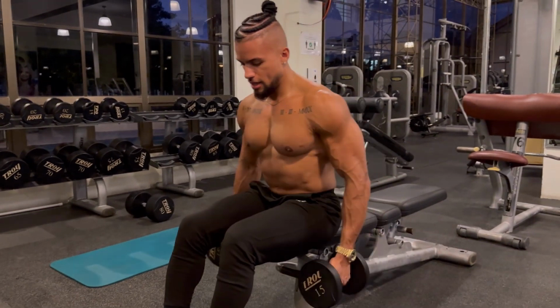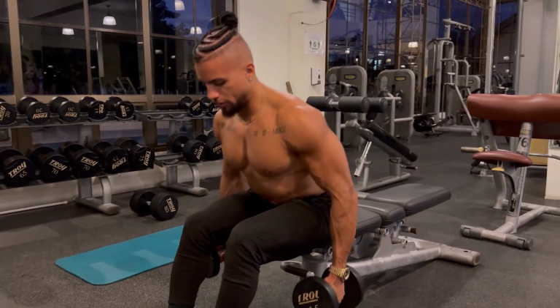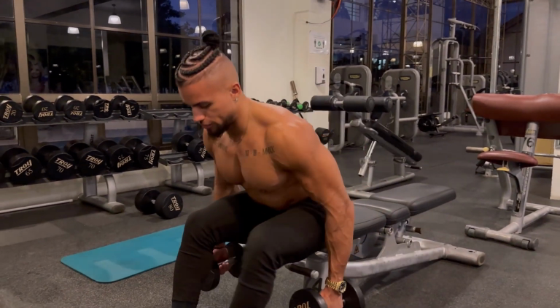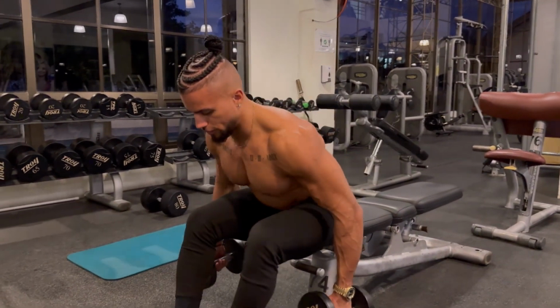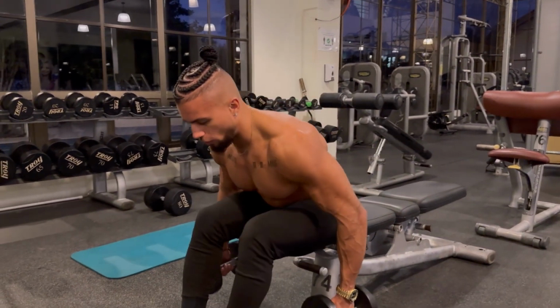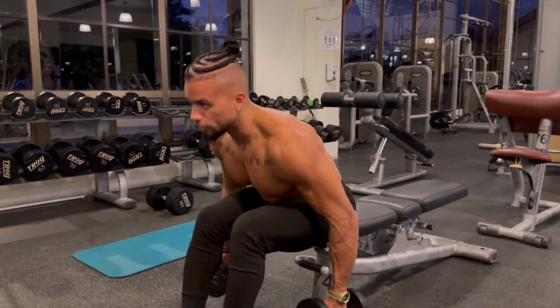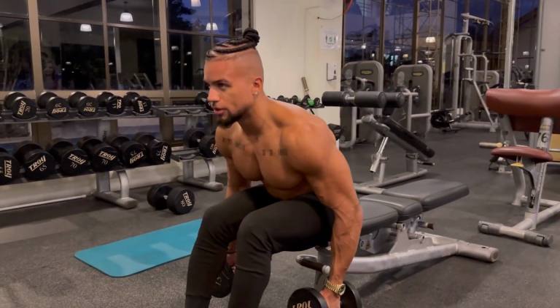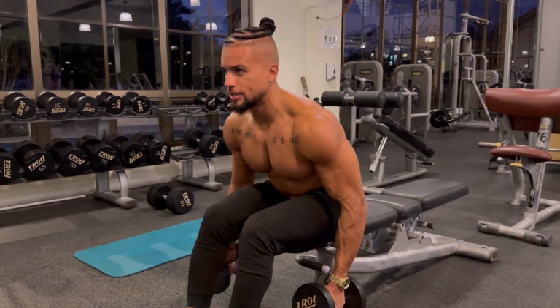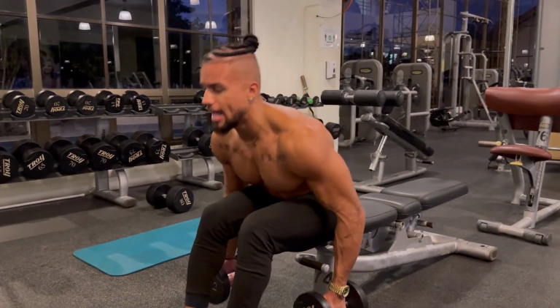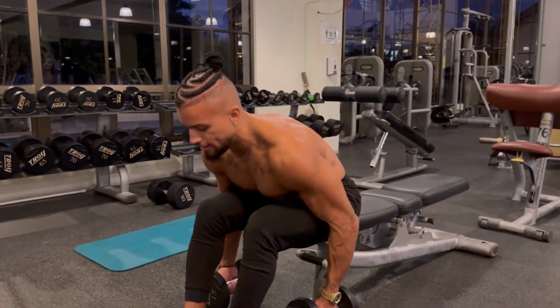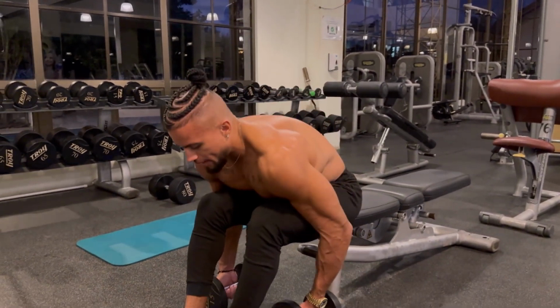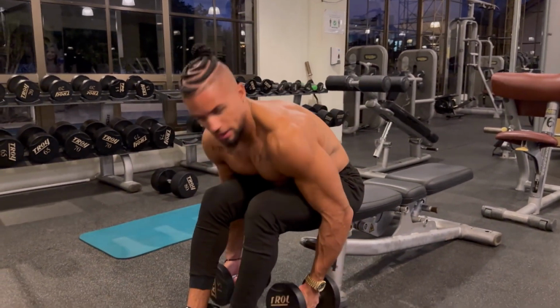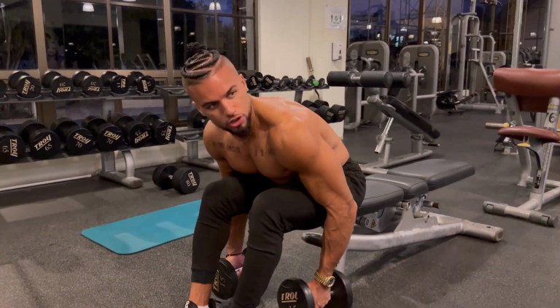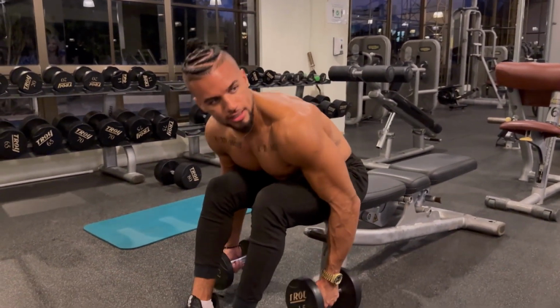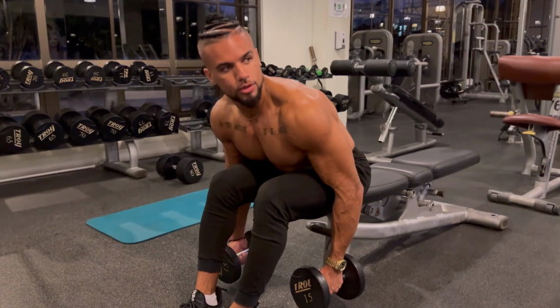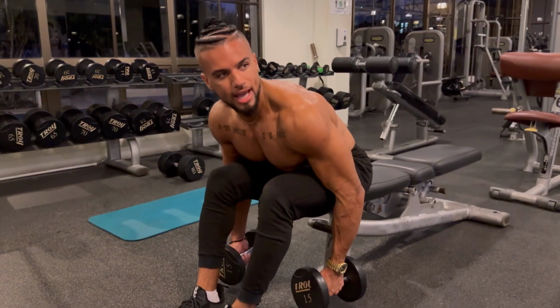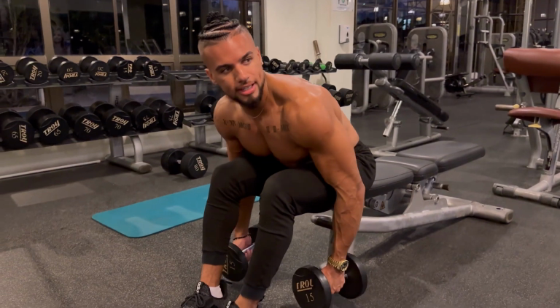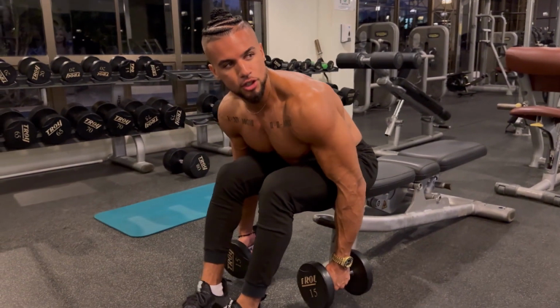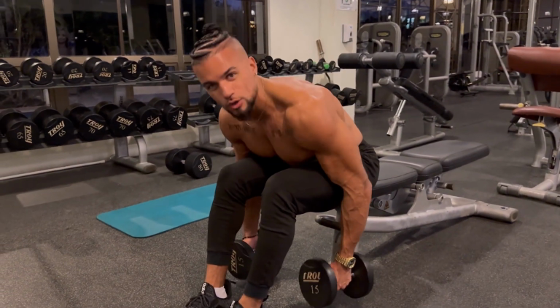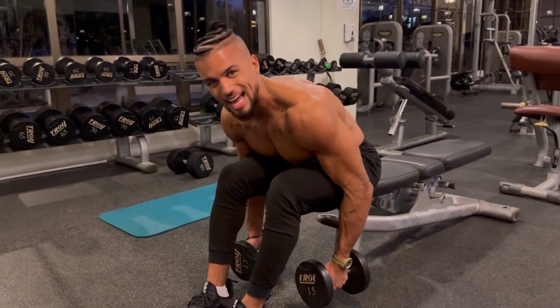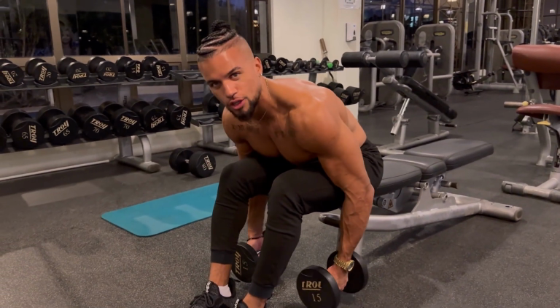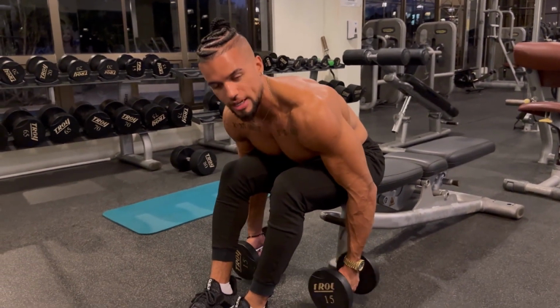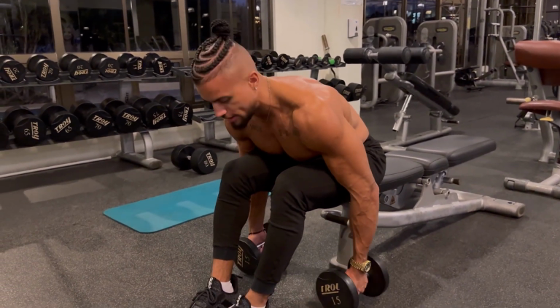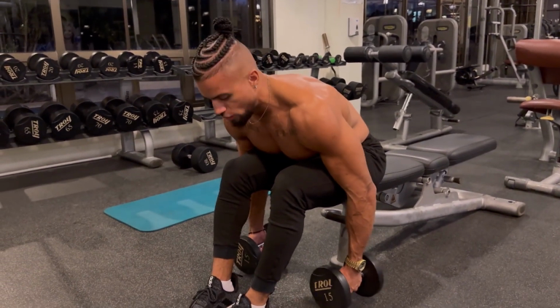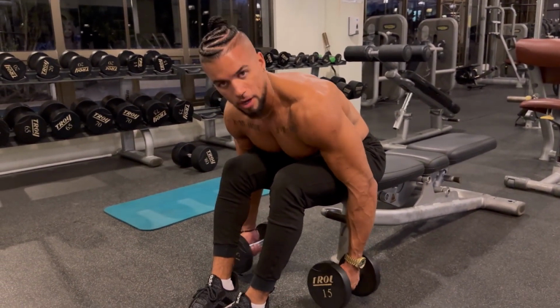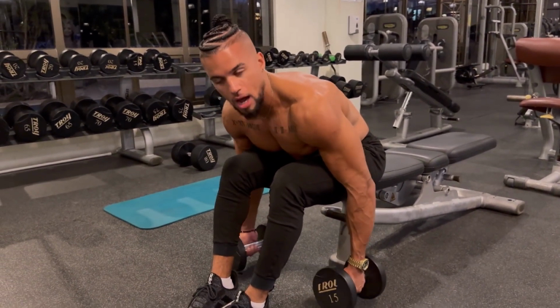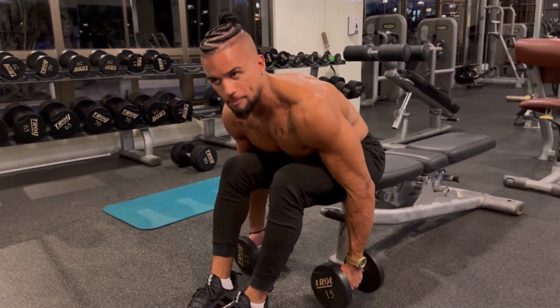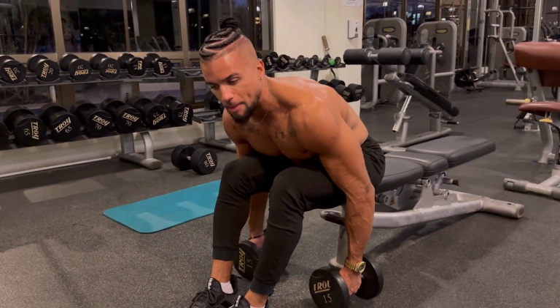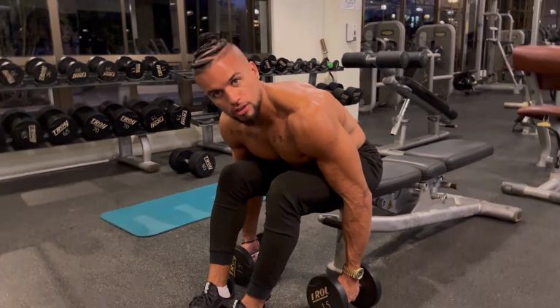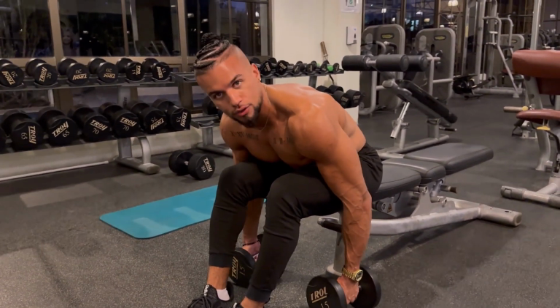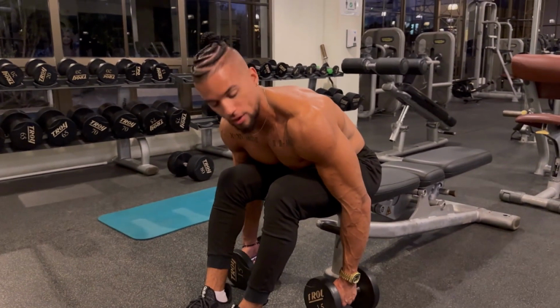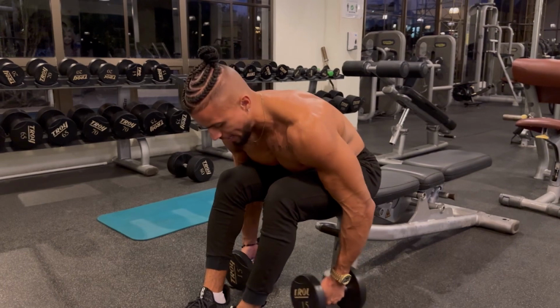What we're going to do is fold as much as we can and bring our chest as low as we can, to get as close to parallel to the floor as we can.